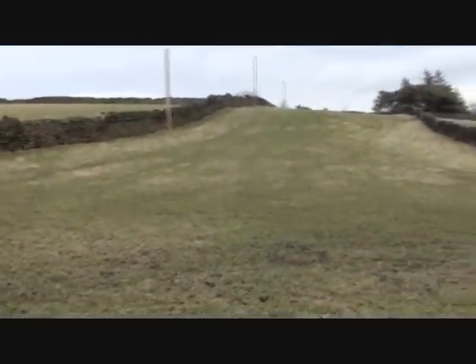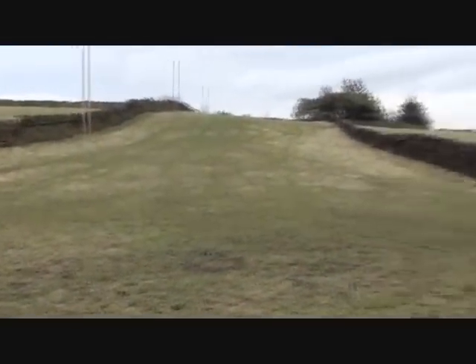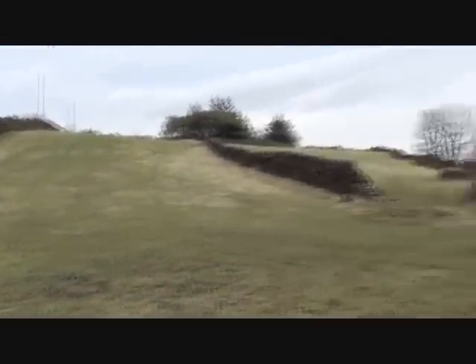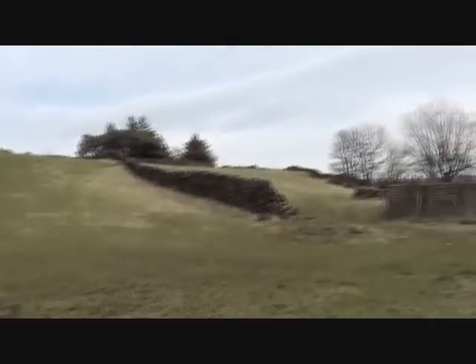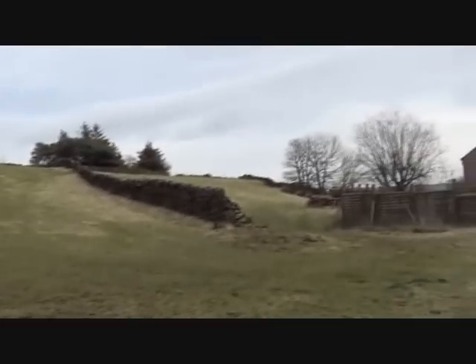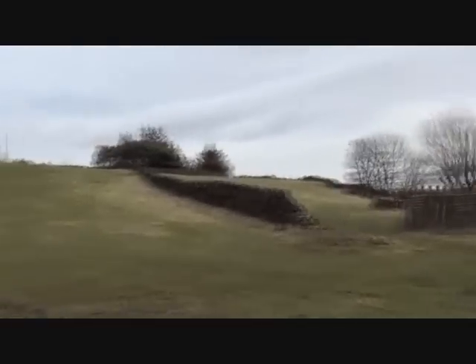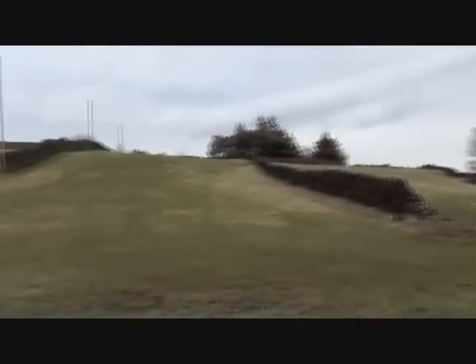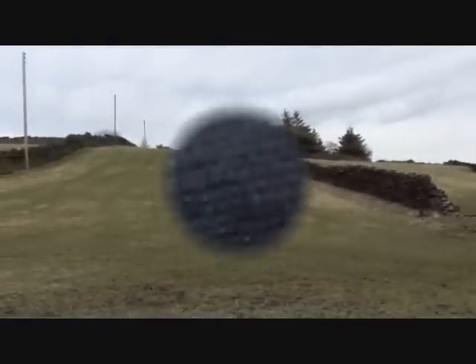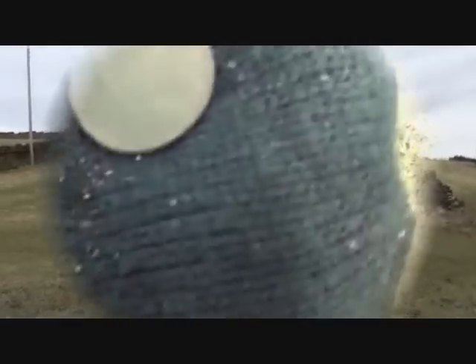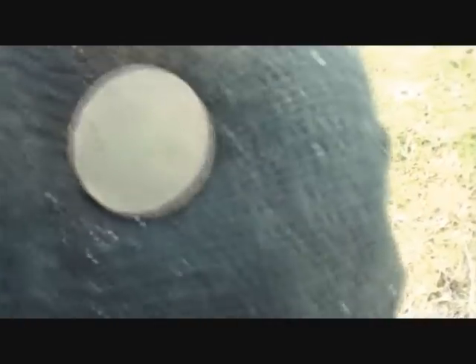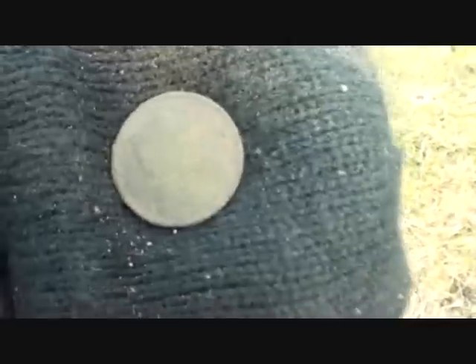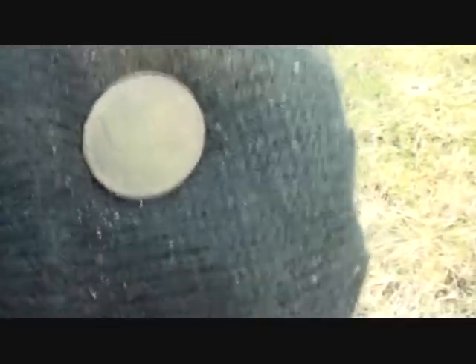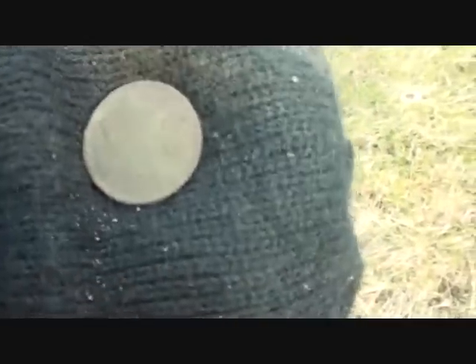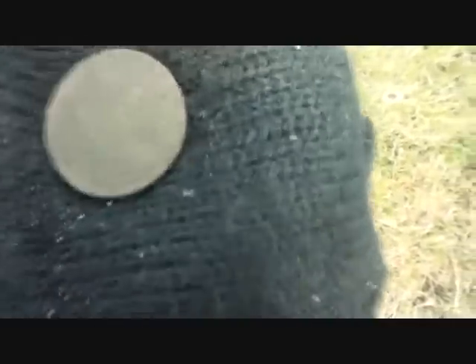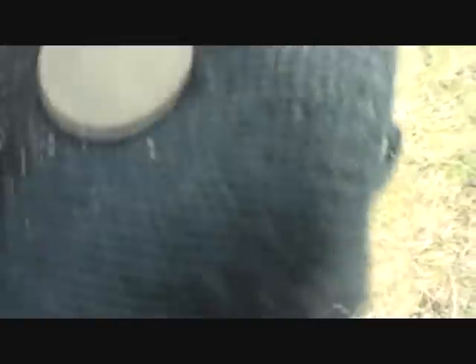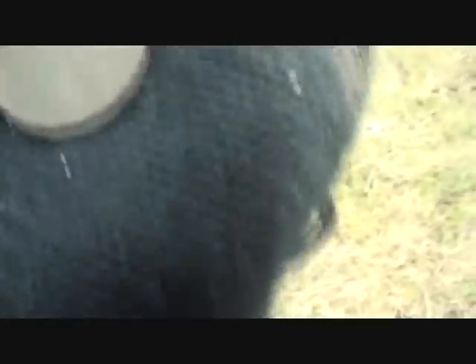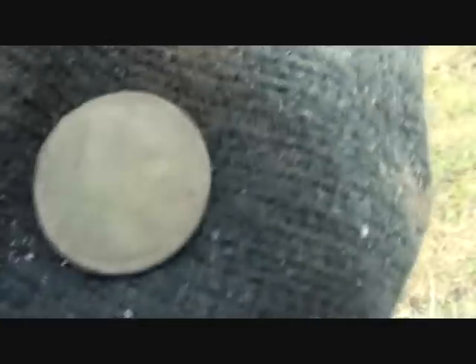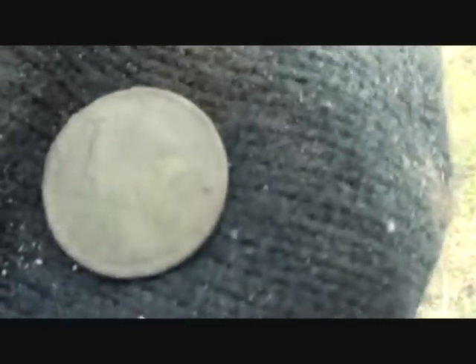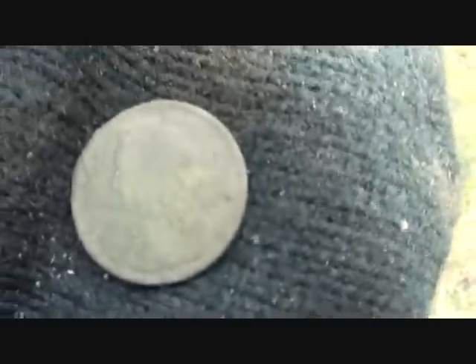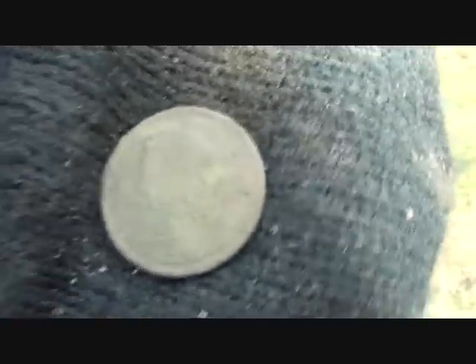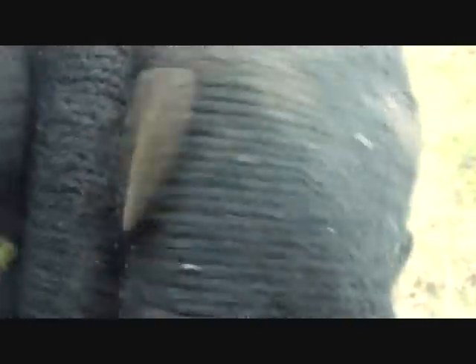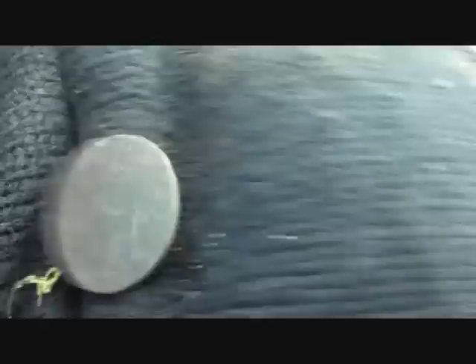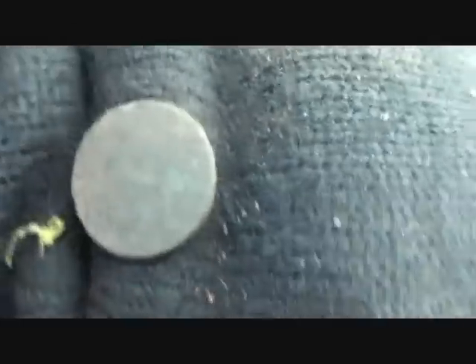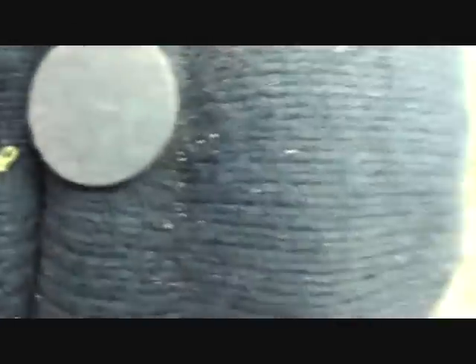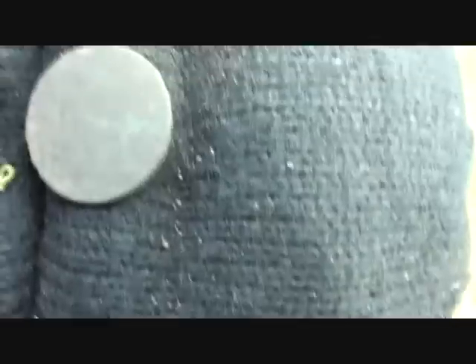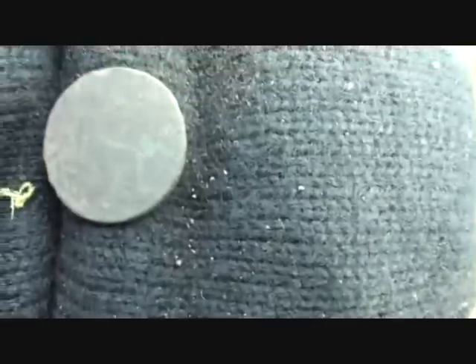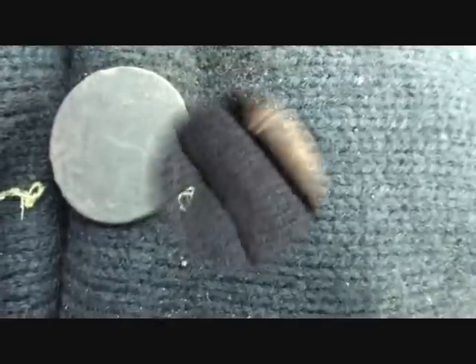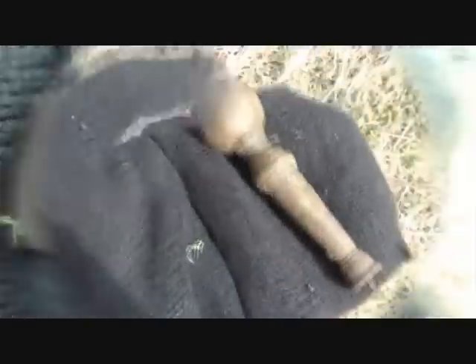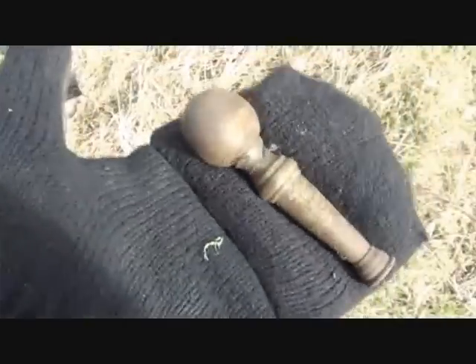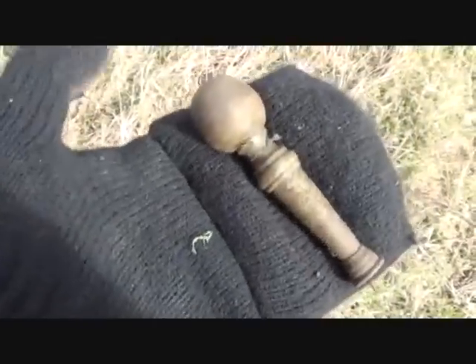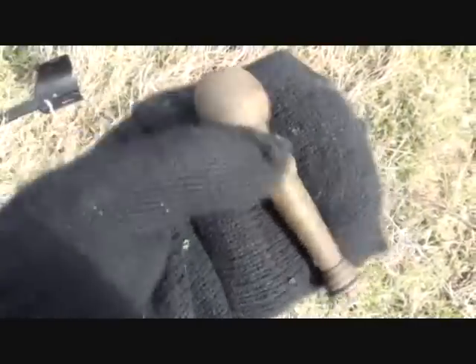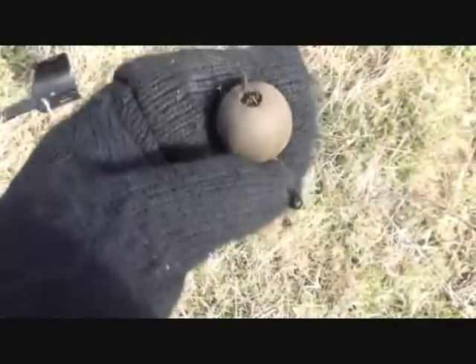Going to do that little field and then this one. Got a halfpenny — a young Queen Victoria head. I haven't got a date on it yet.